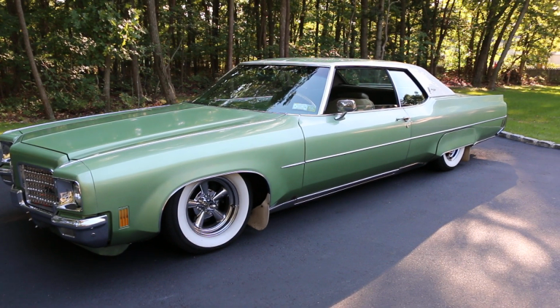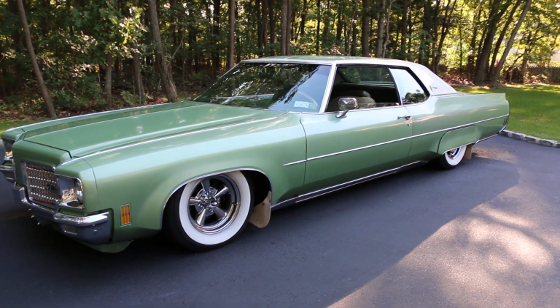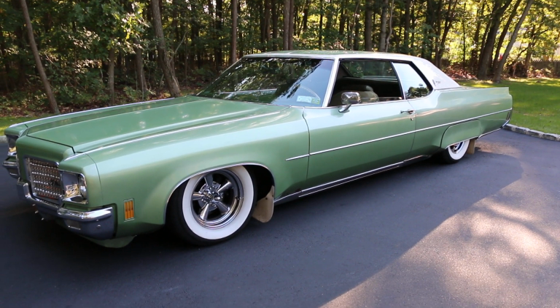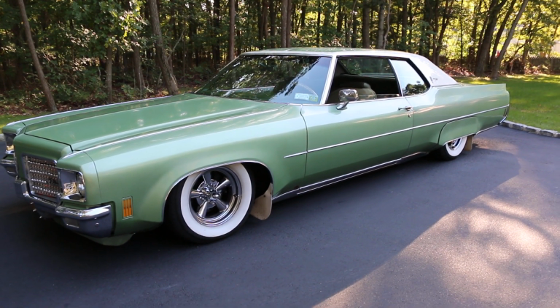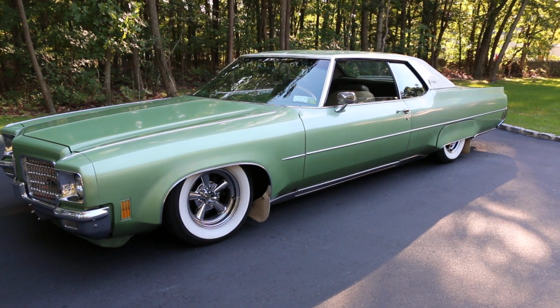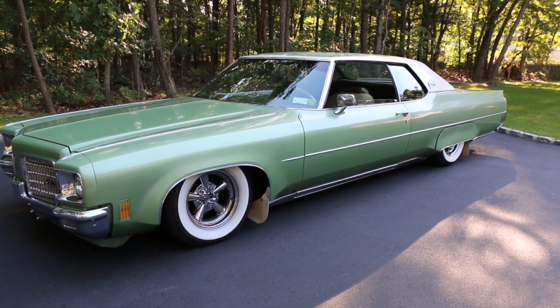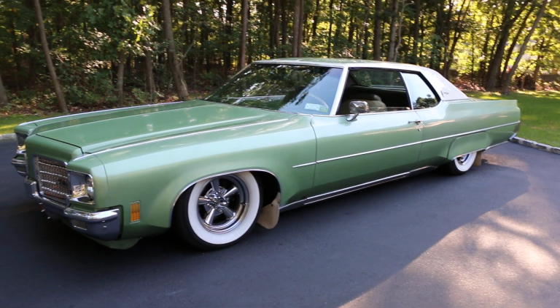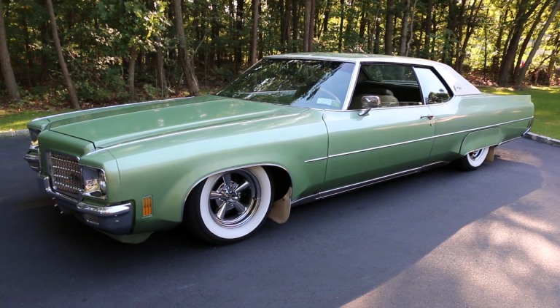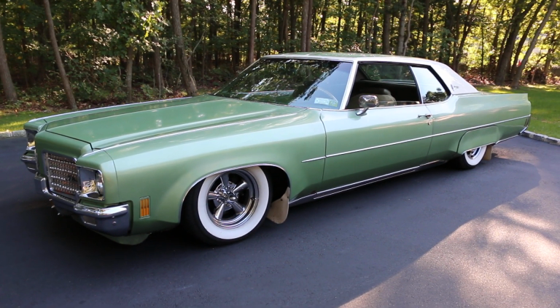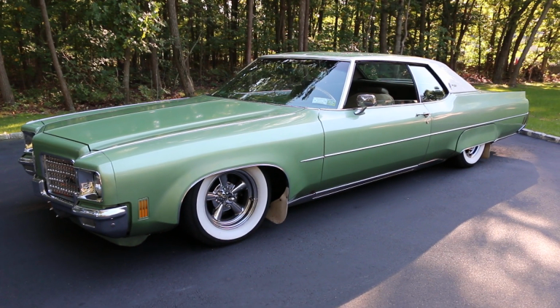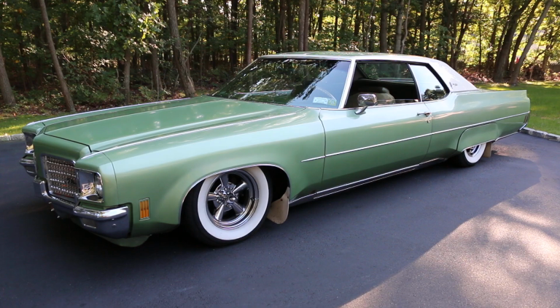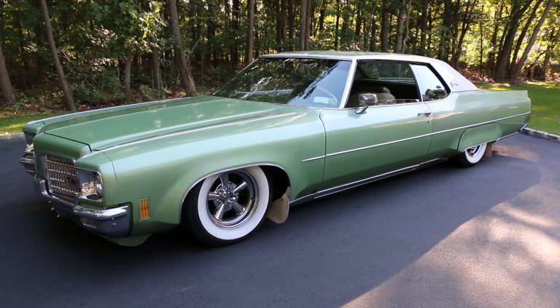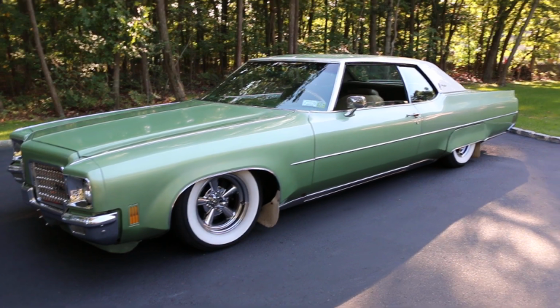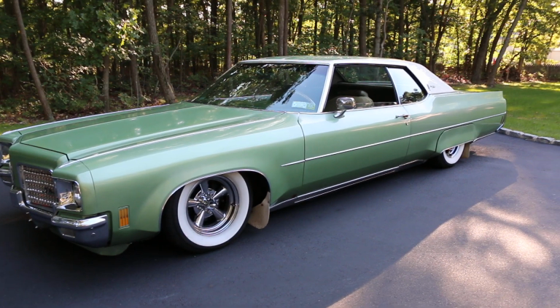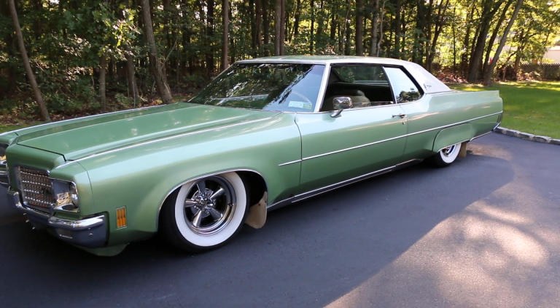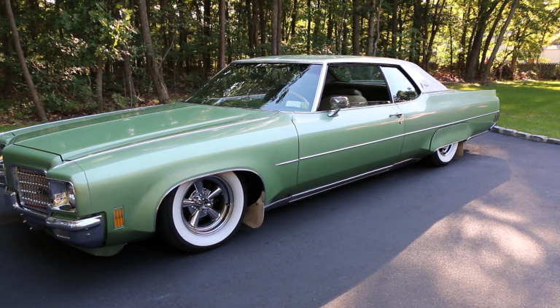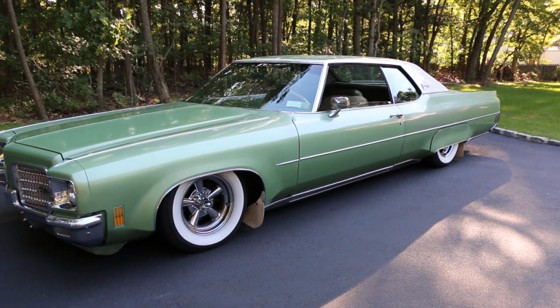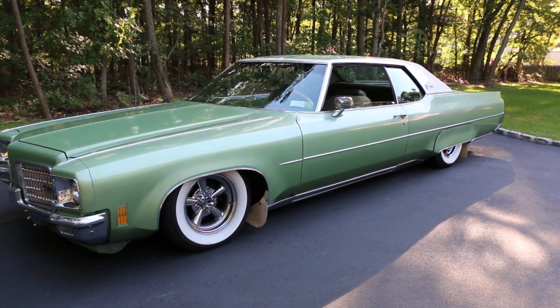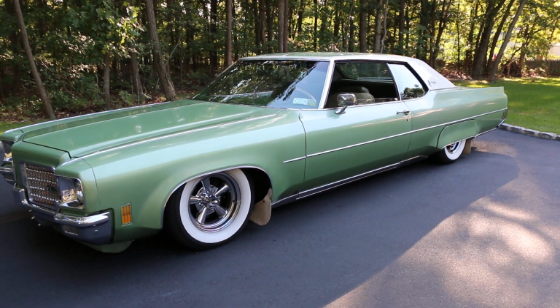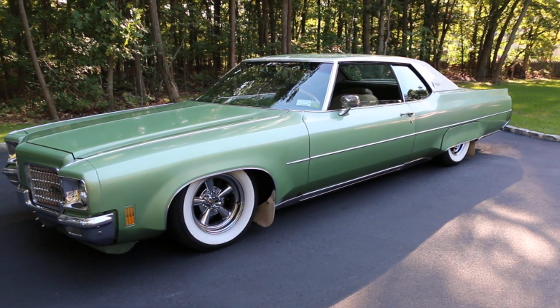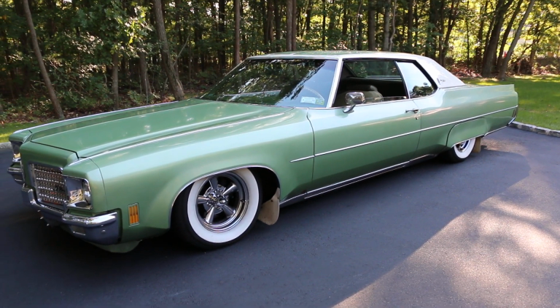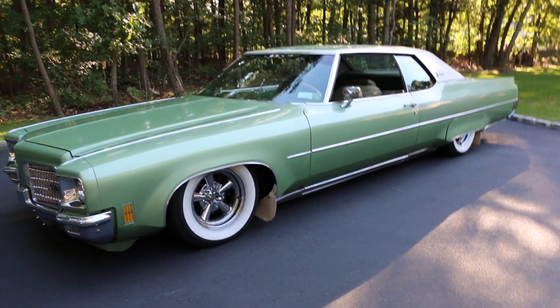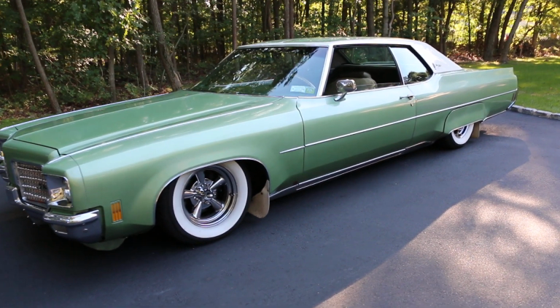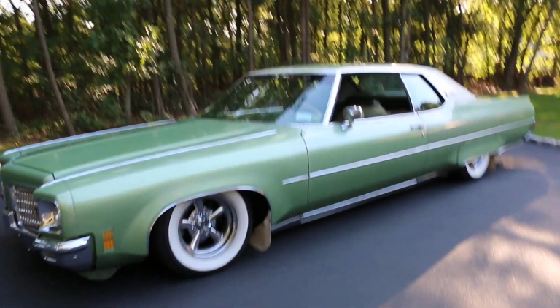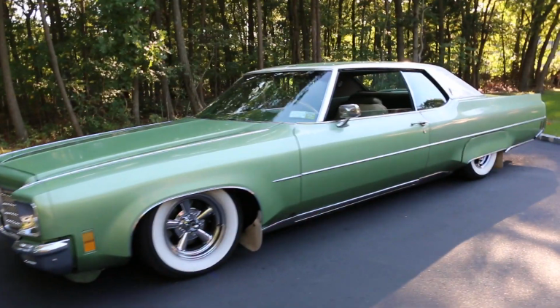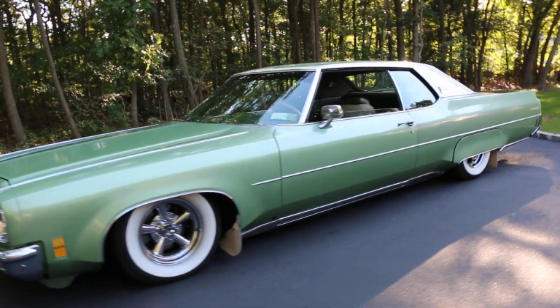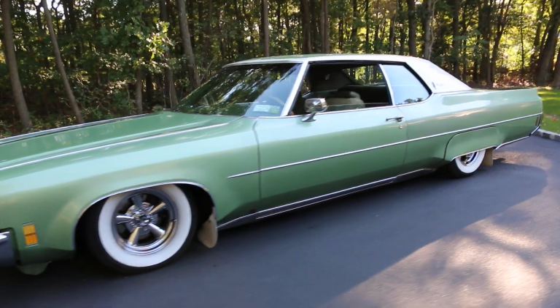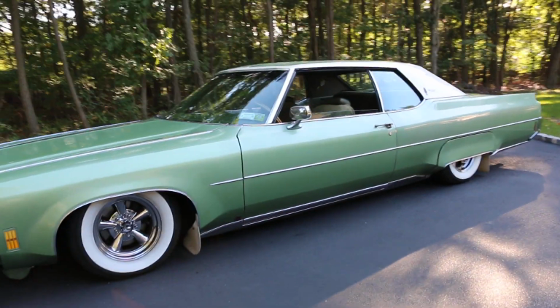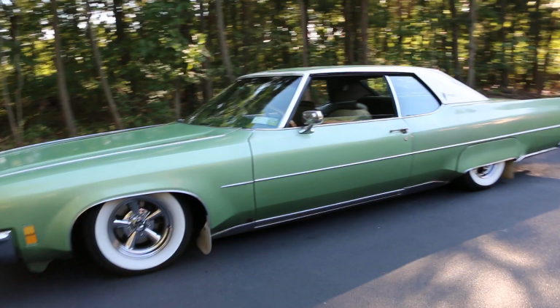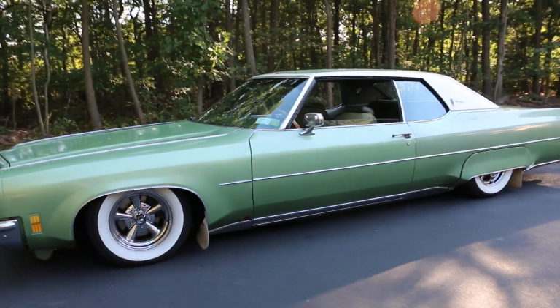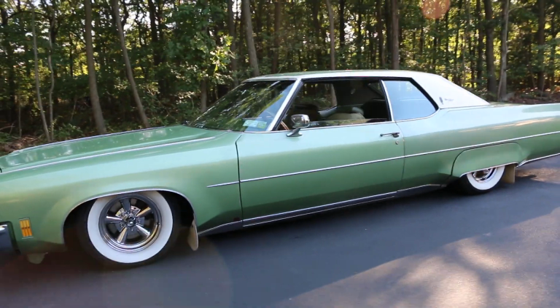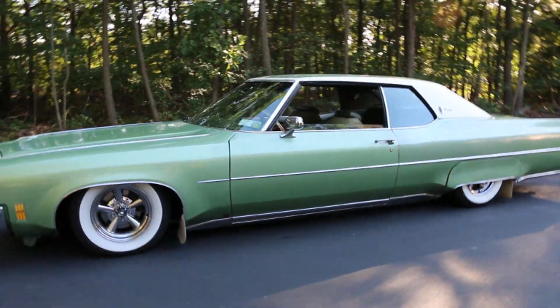This thing is low slung, huh? So who owned it? This guy Brian, who is the band leader for Lady Gaga.